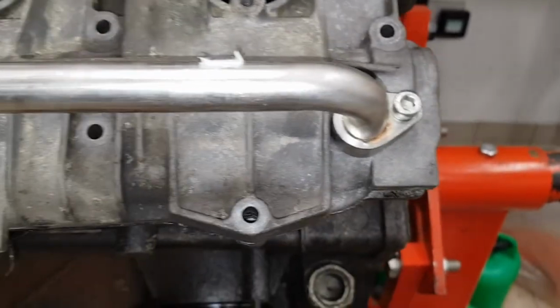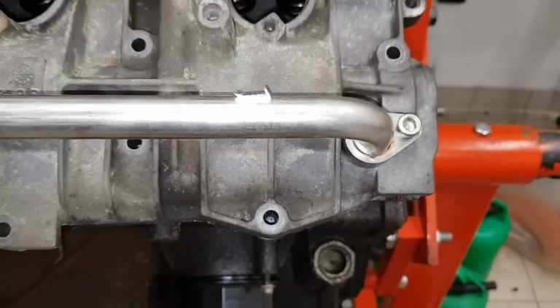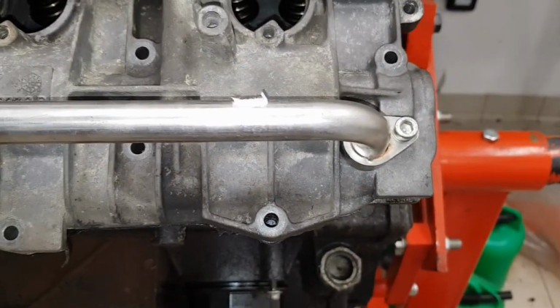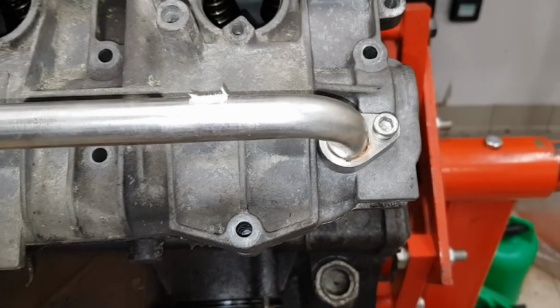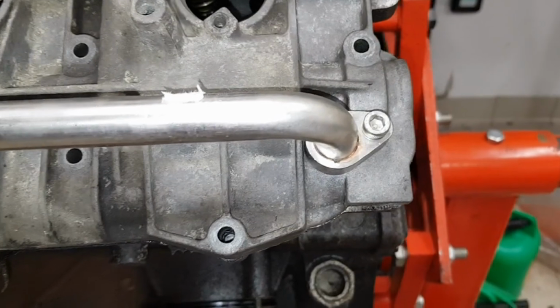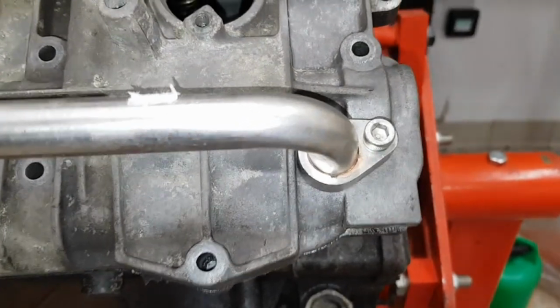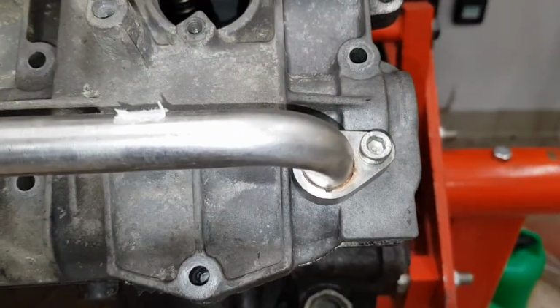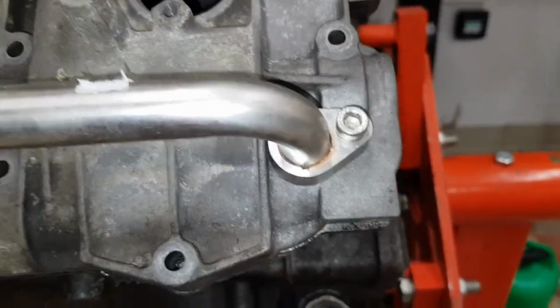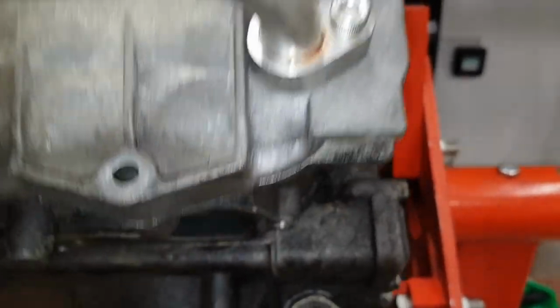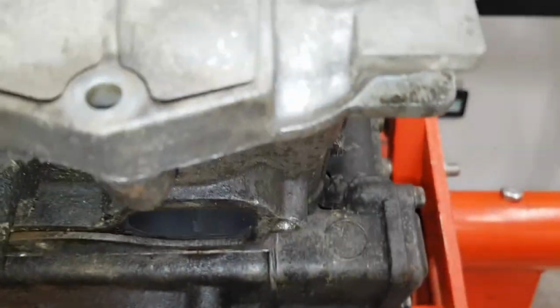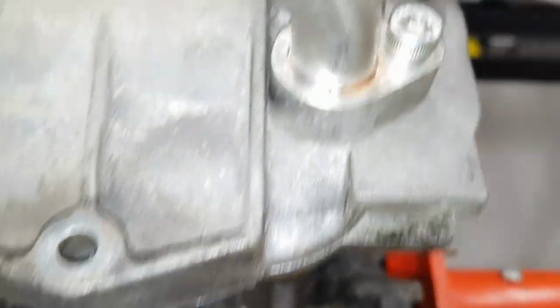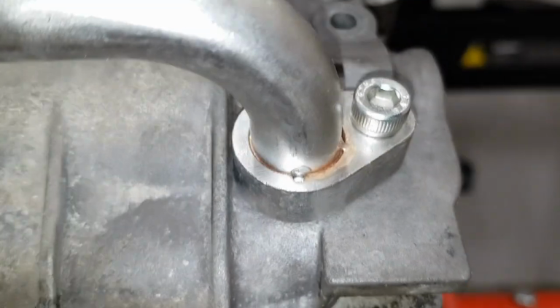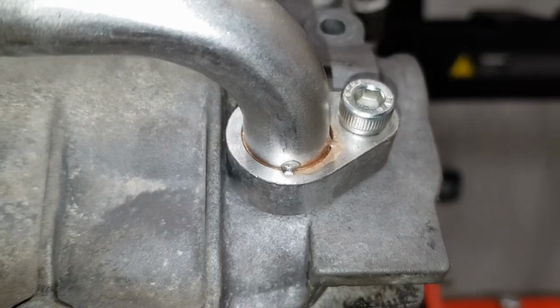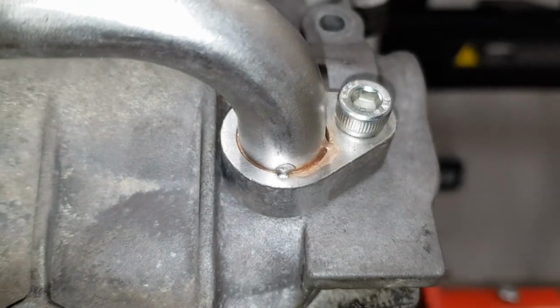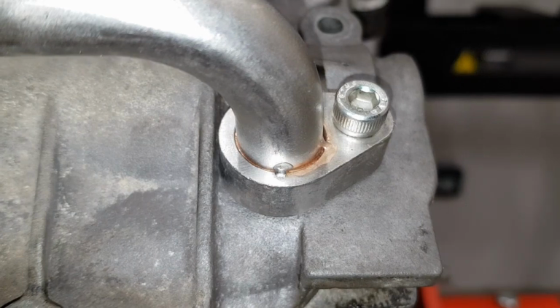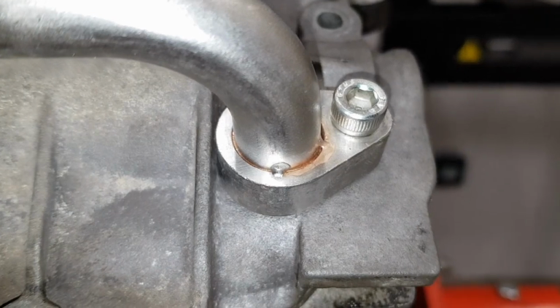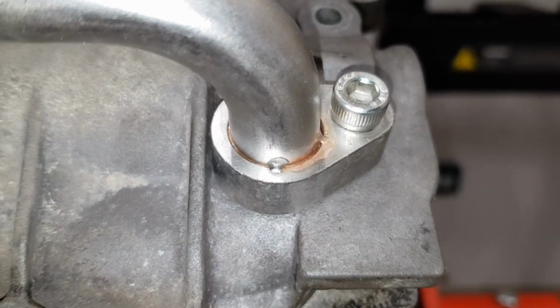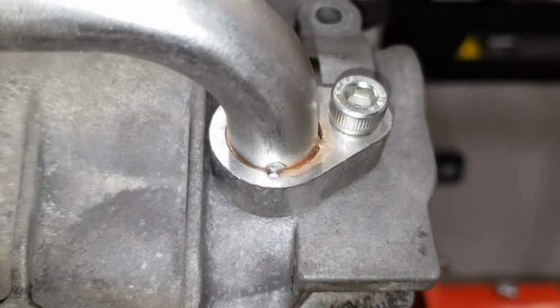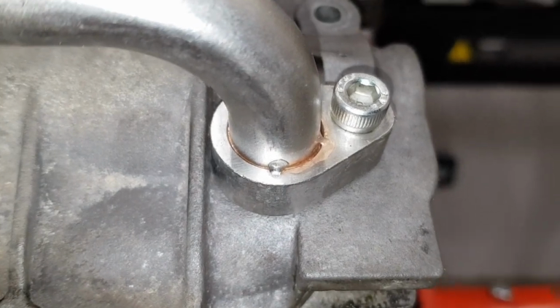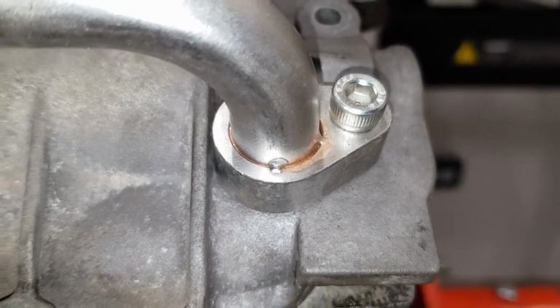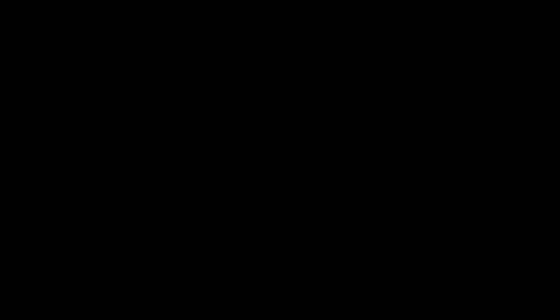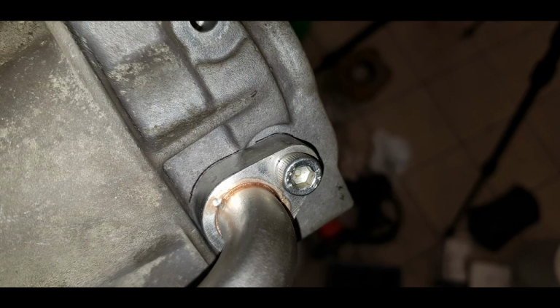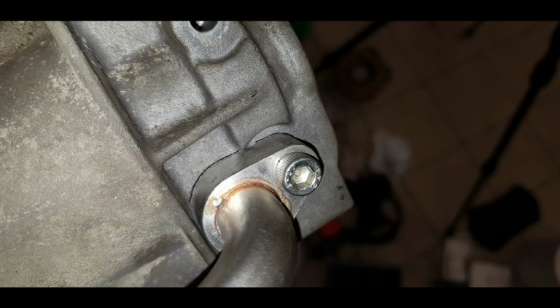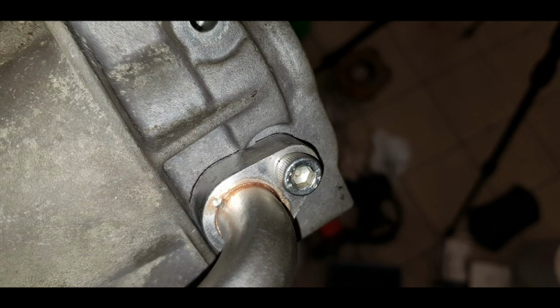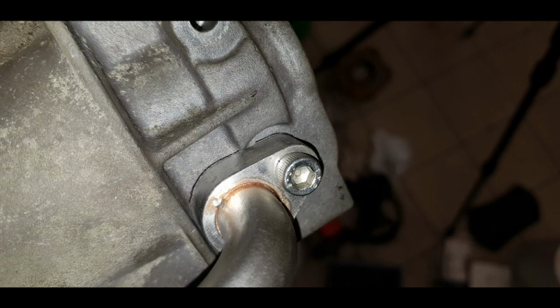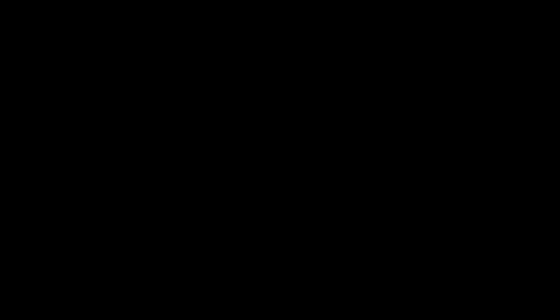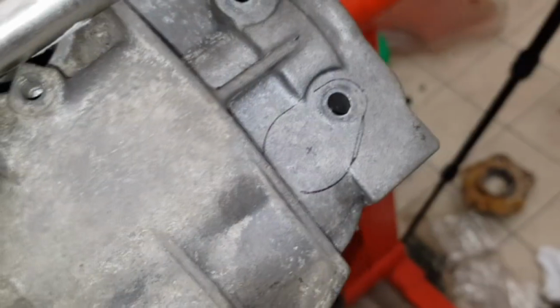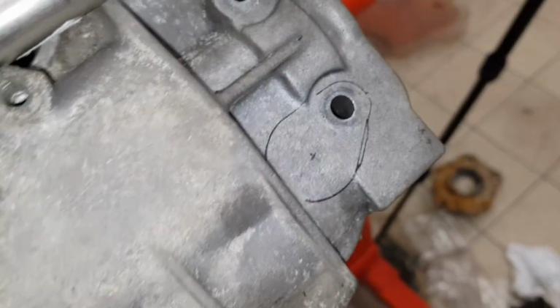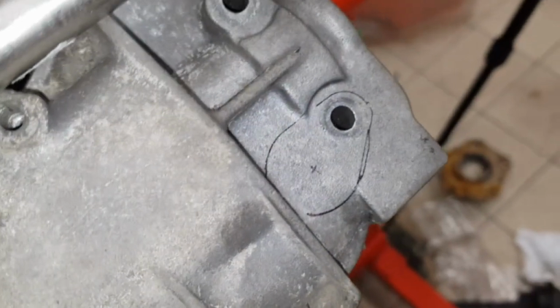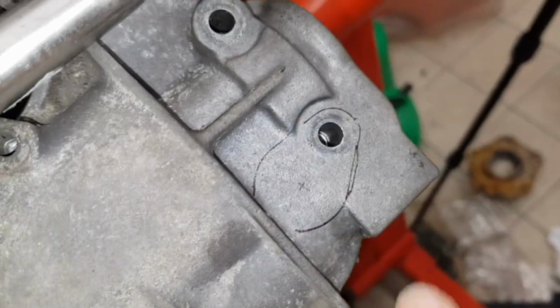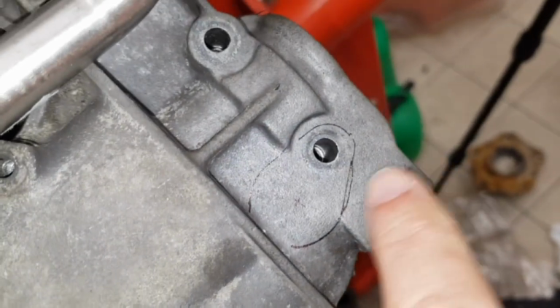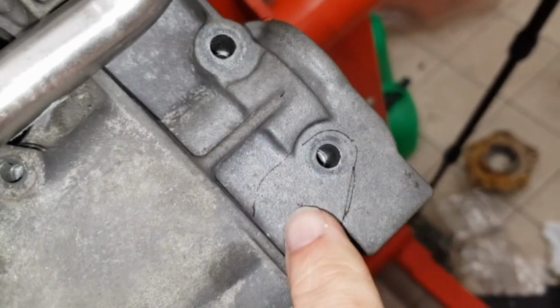Now that the pipe is on here I'm going to mark the position for the hole. I'll mark around the outside with a sharpie and then I can mark the location. Here you can see where I've marked the centre of the hole.